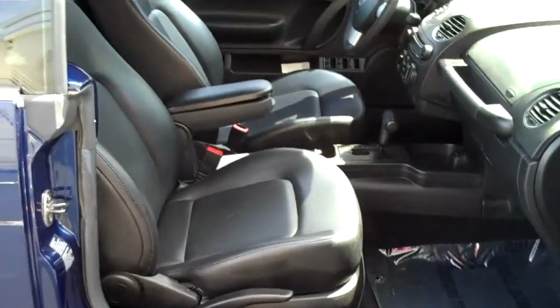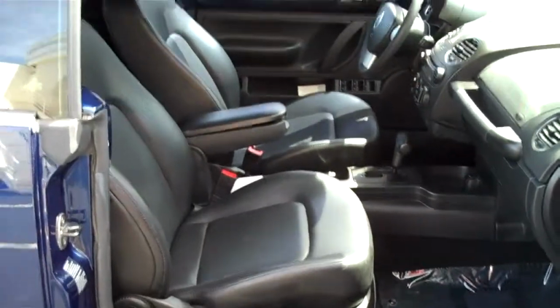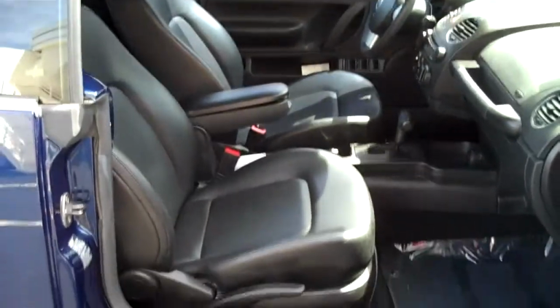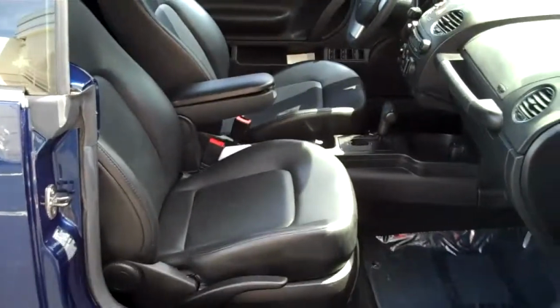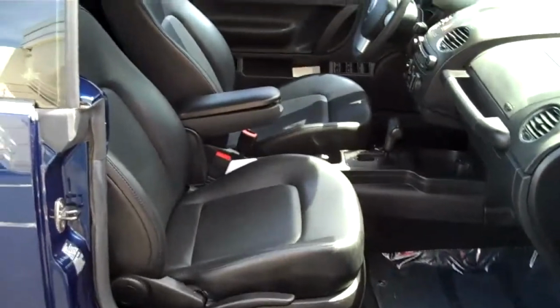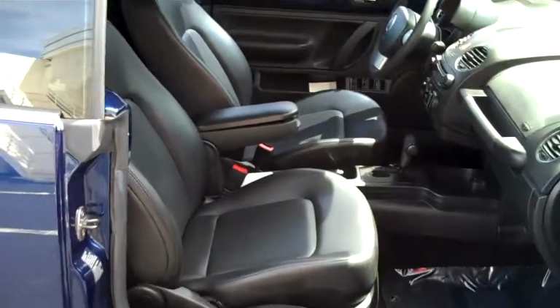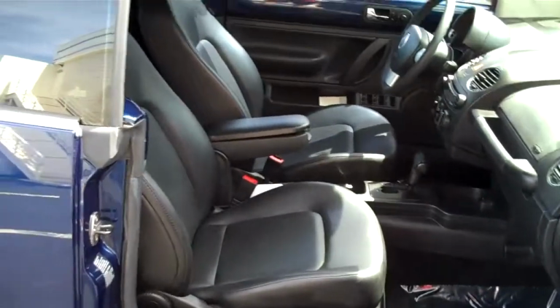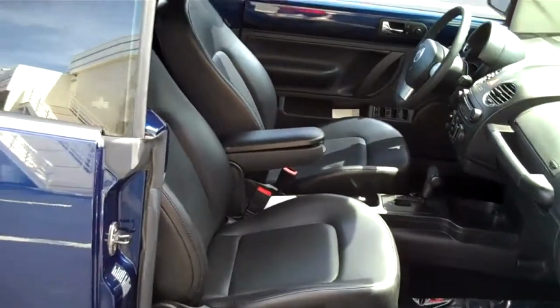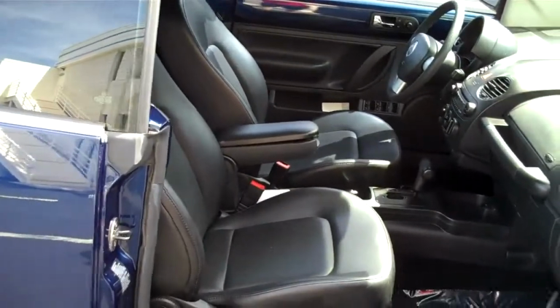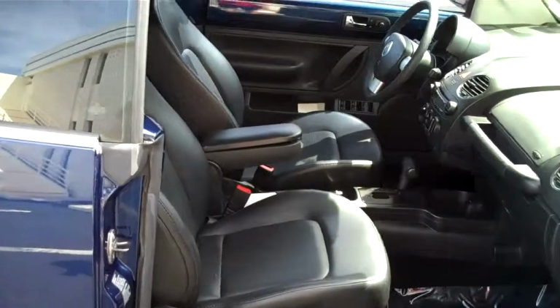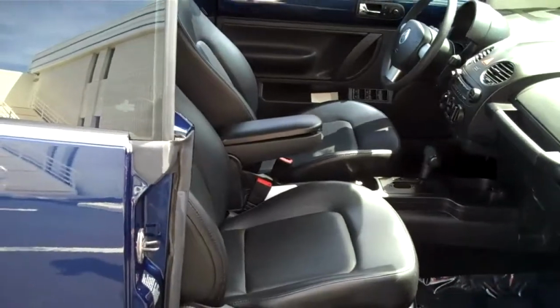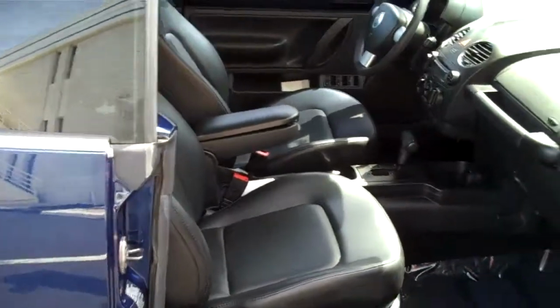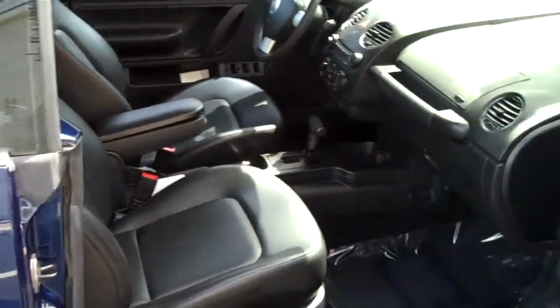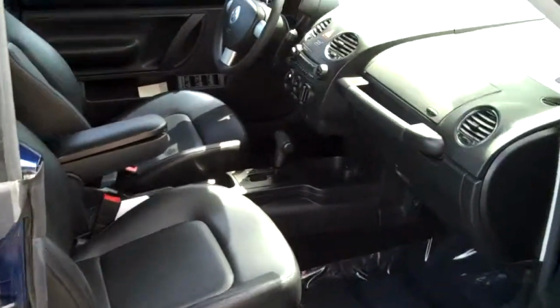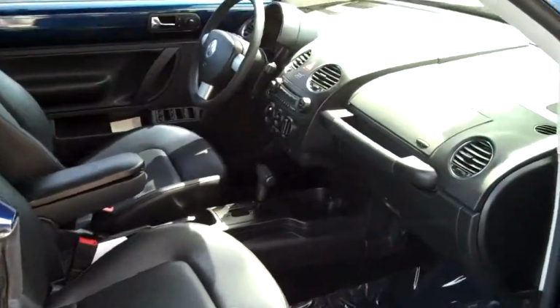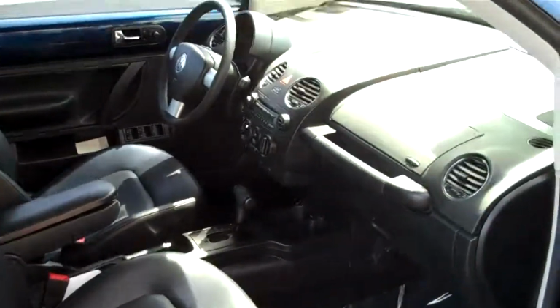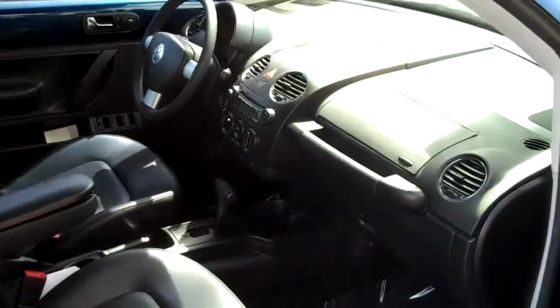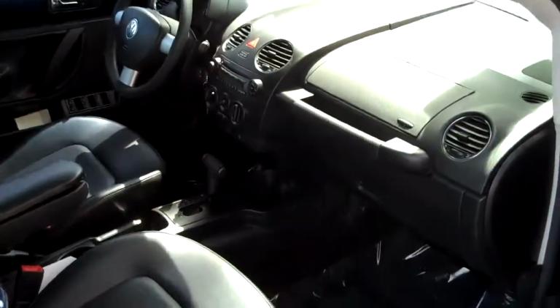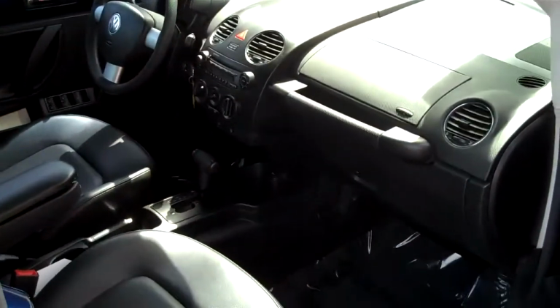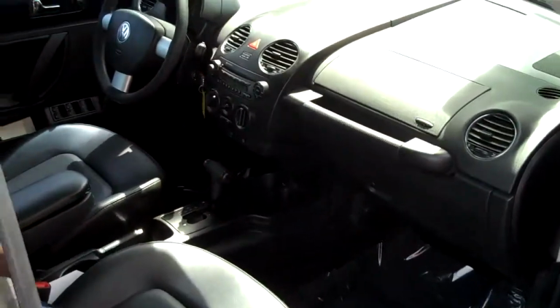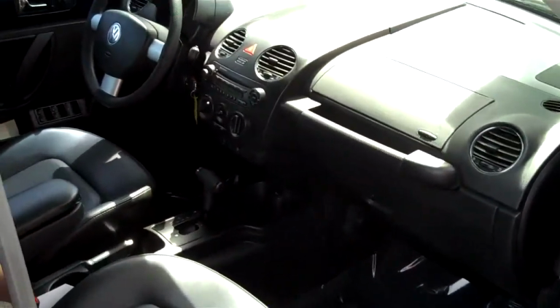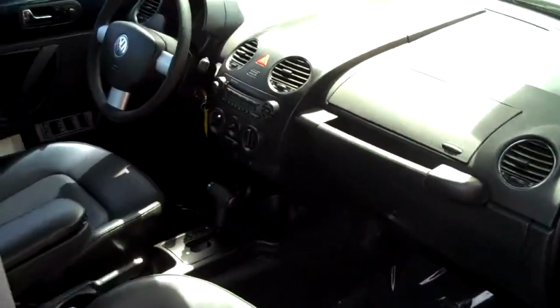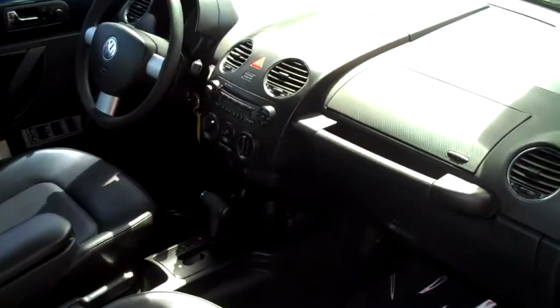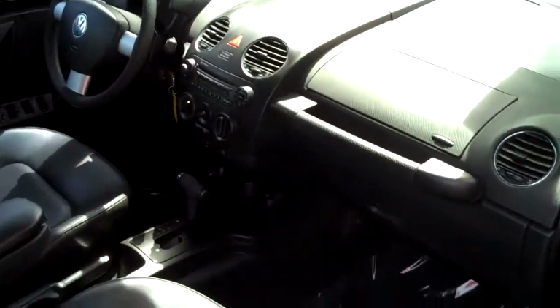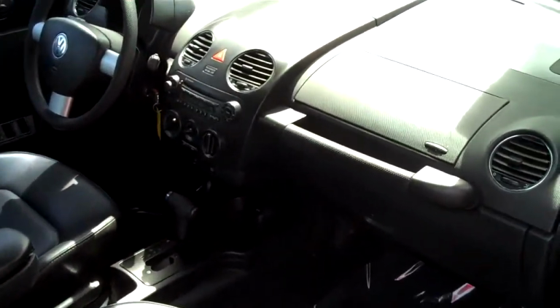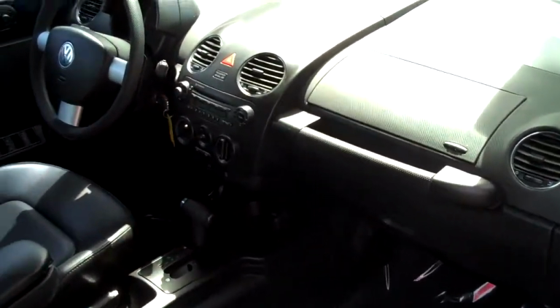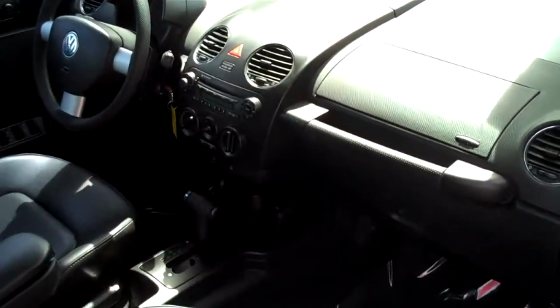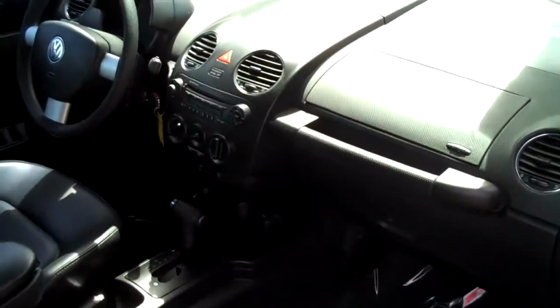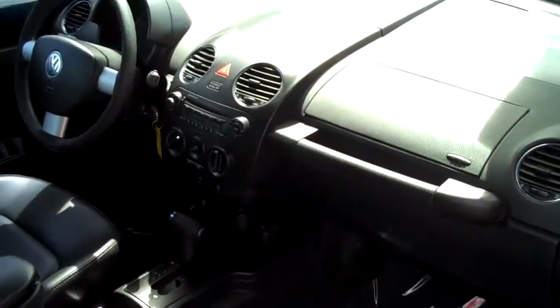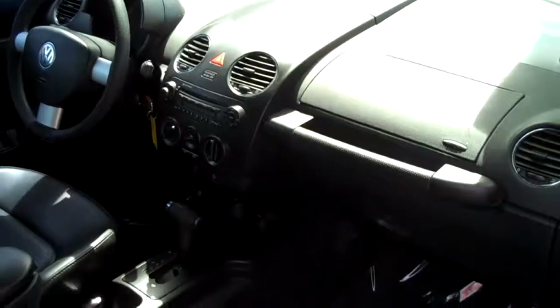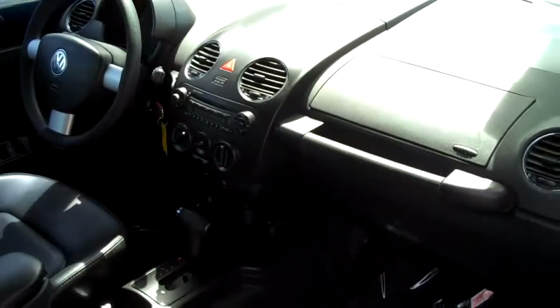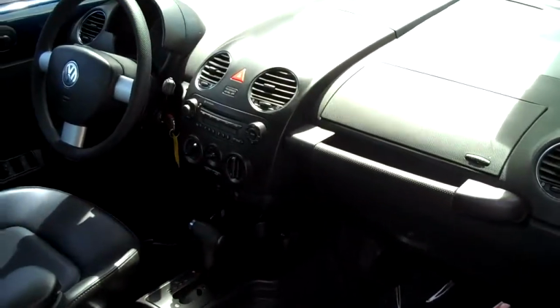Once again you're looking at a 2006 Volkswagen New Beetle. Thank you for looking at FriendlyFordLV.com.